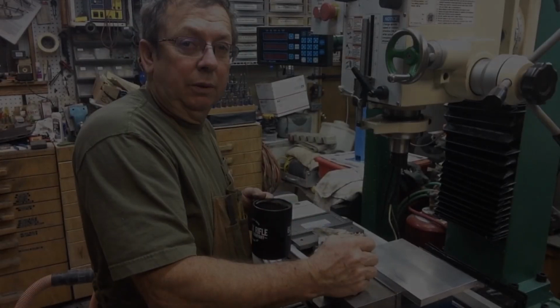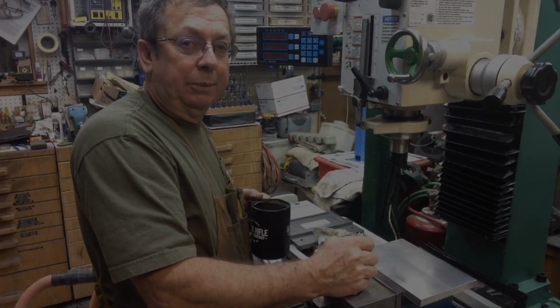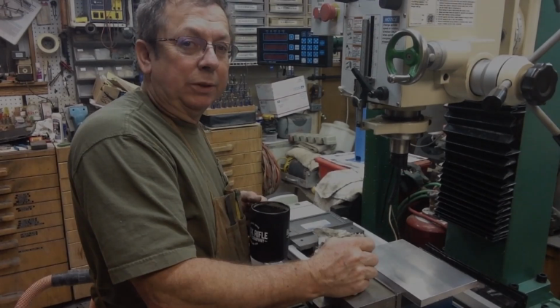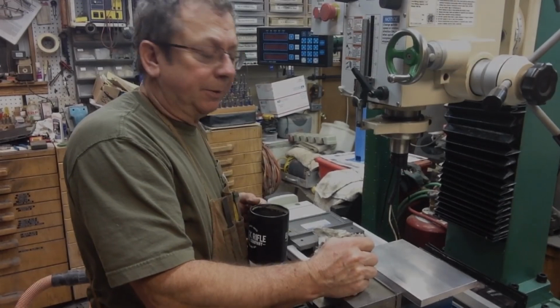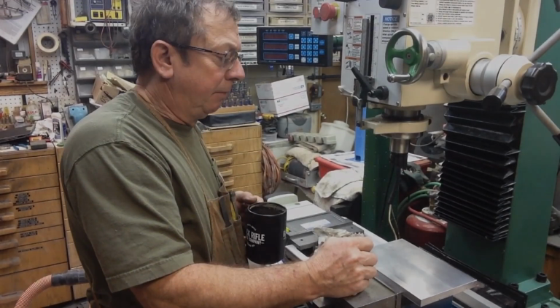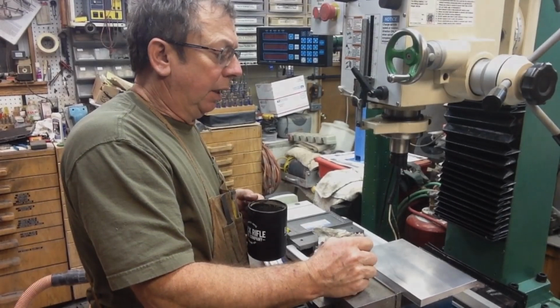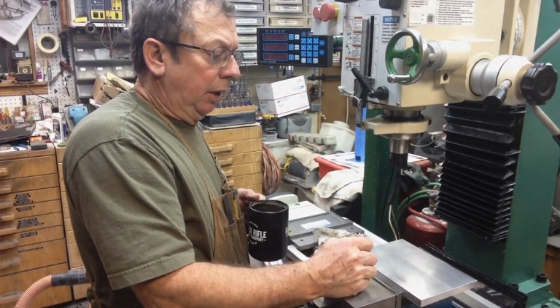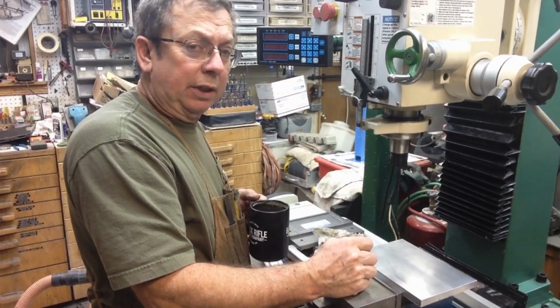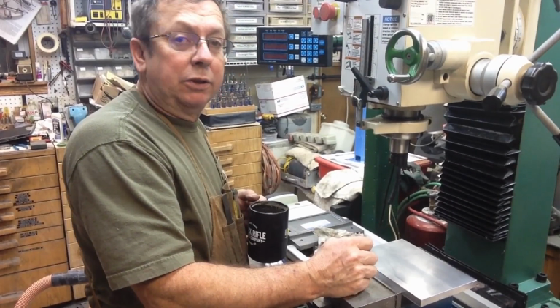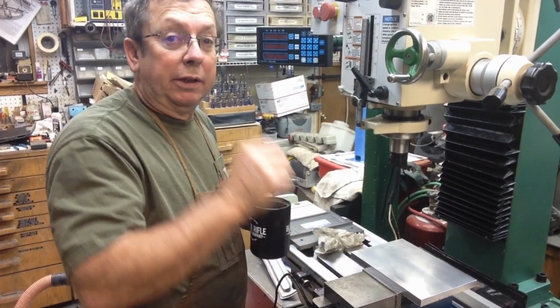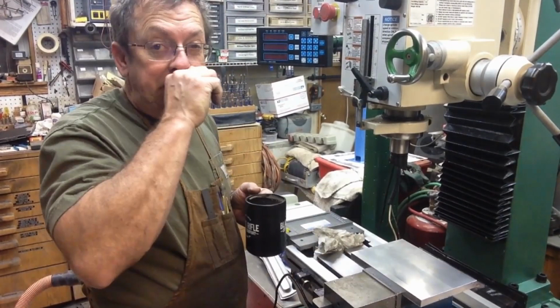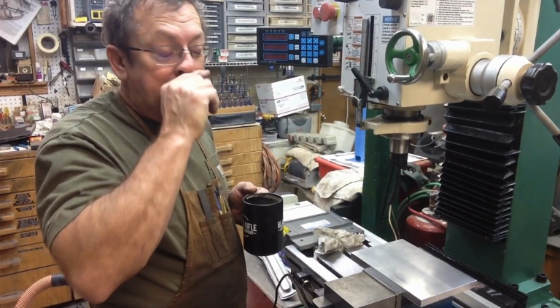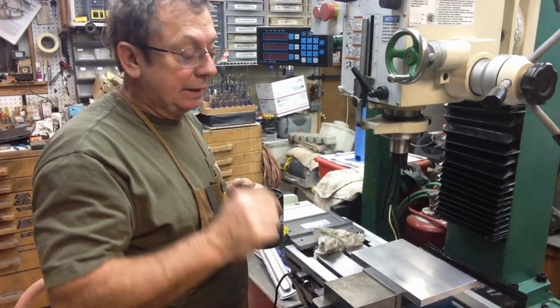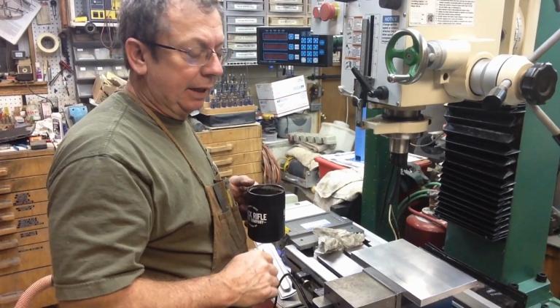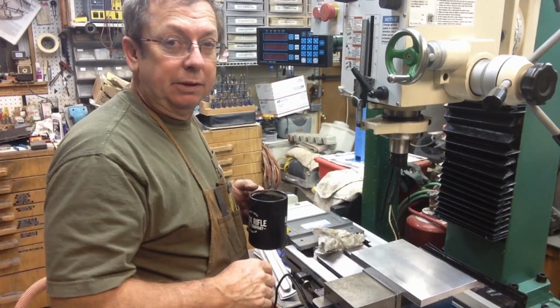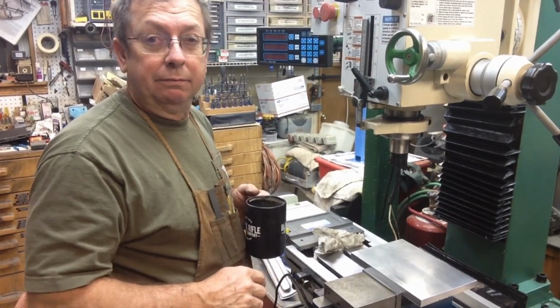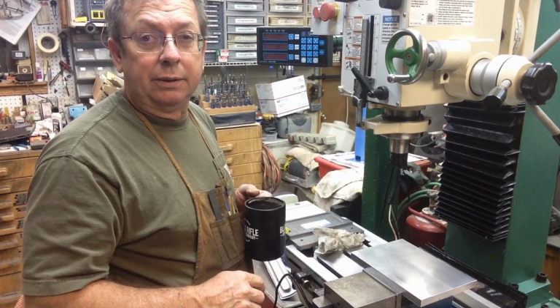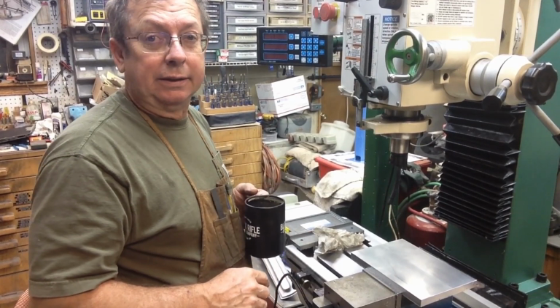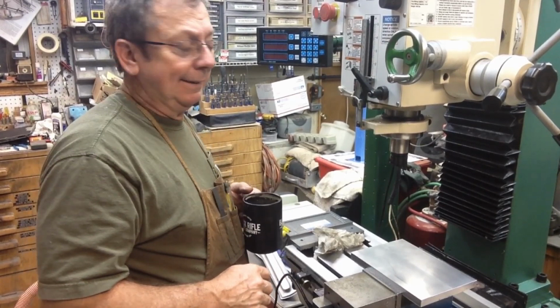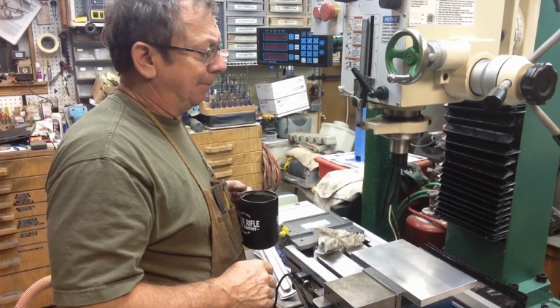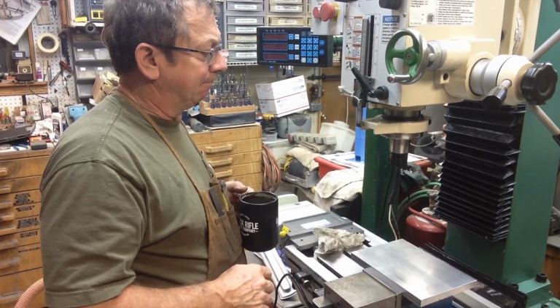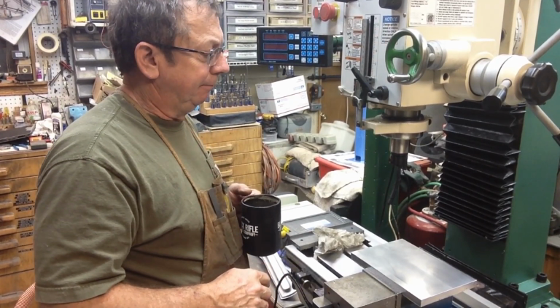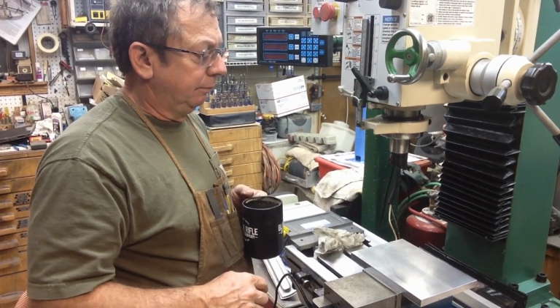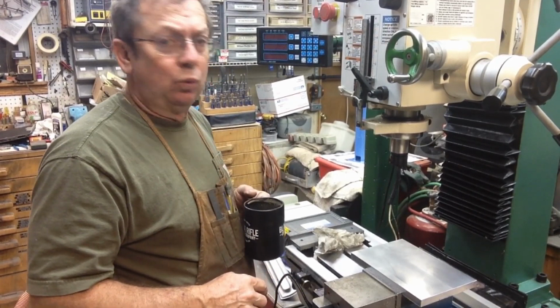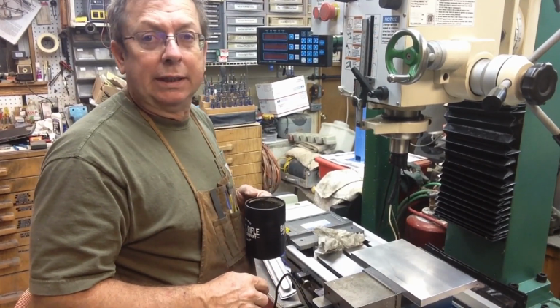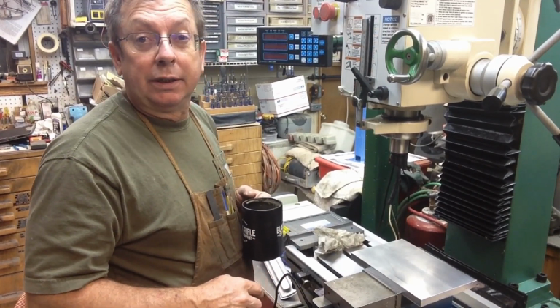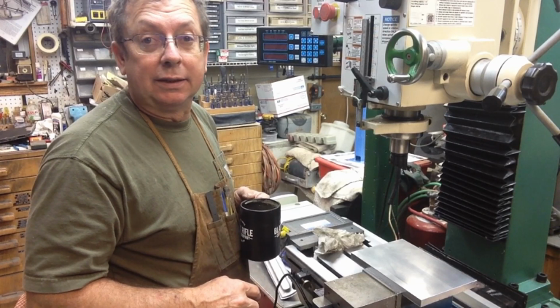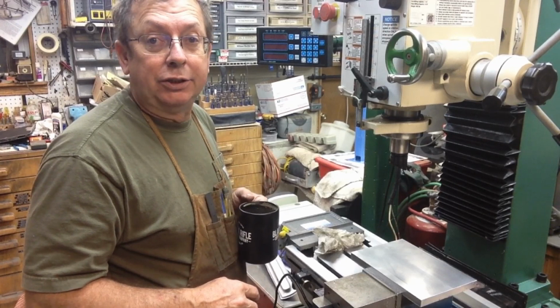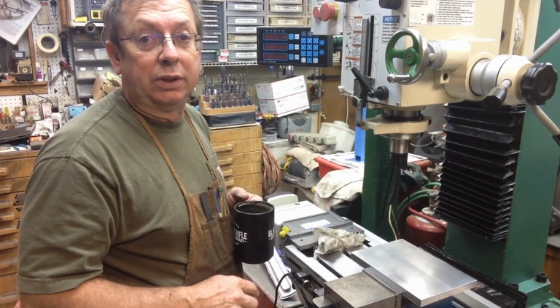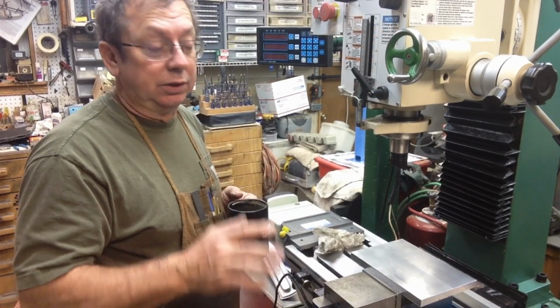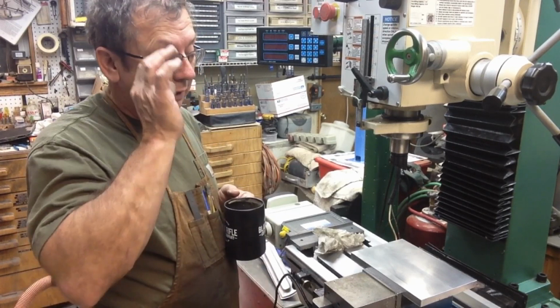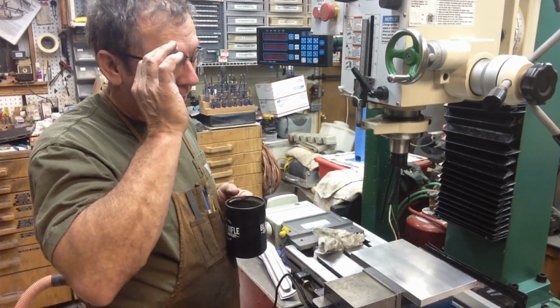Good morning boys and girls. Working on the power drawbar today, but I got a couple of interesting little revelations and I thought I'd share them with you while I still got it set up here.